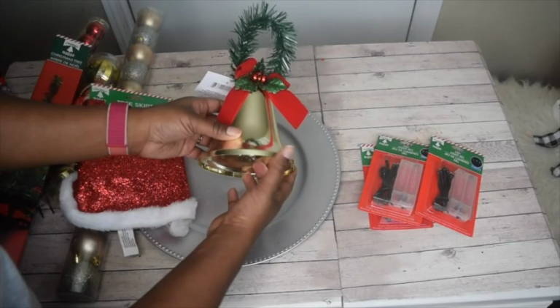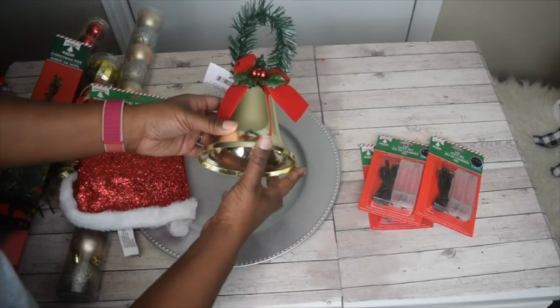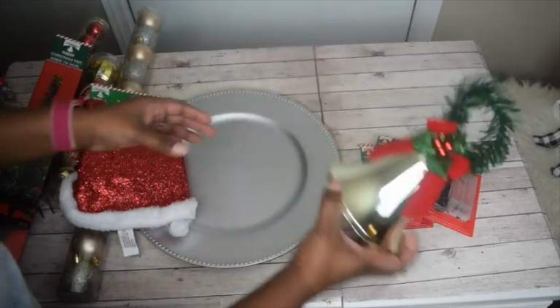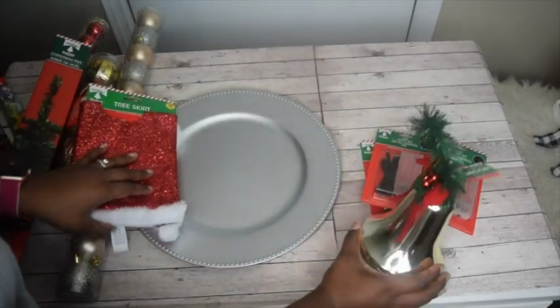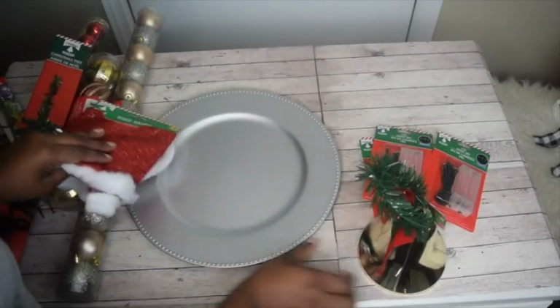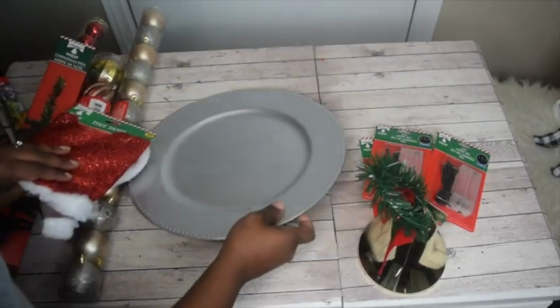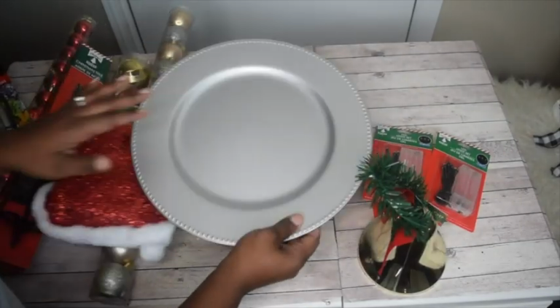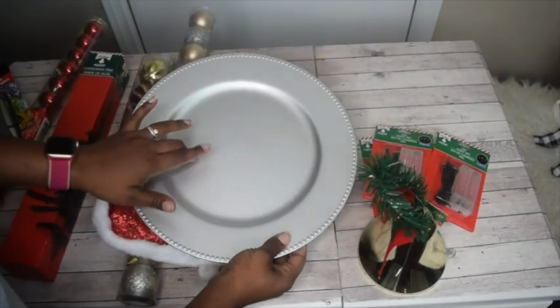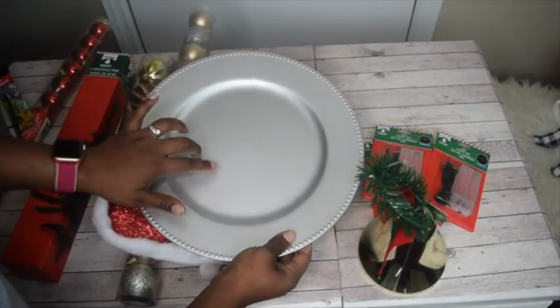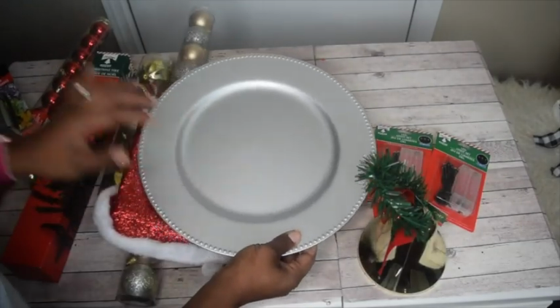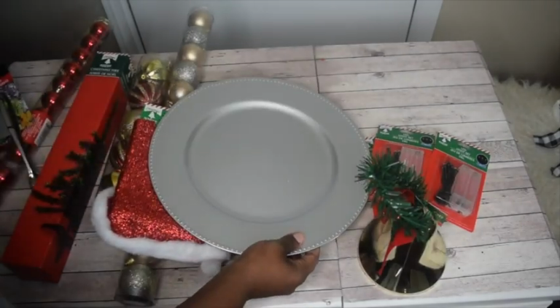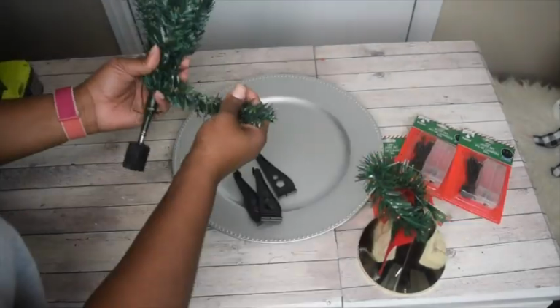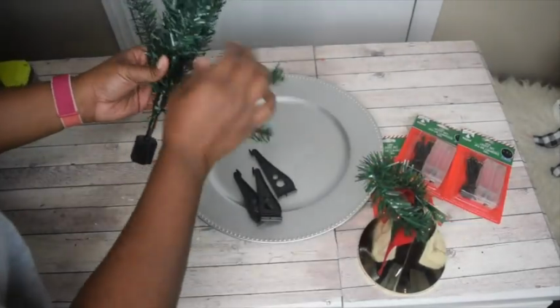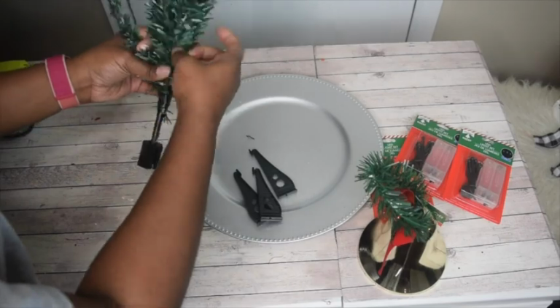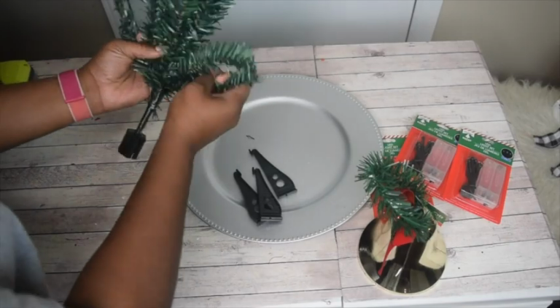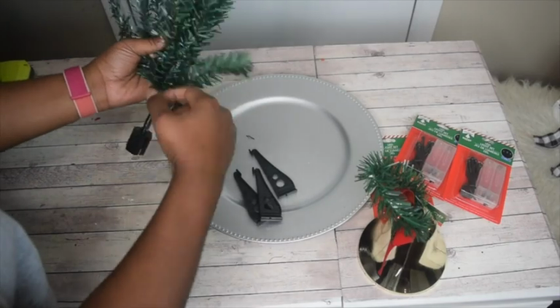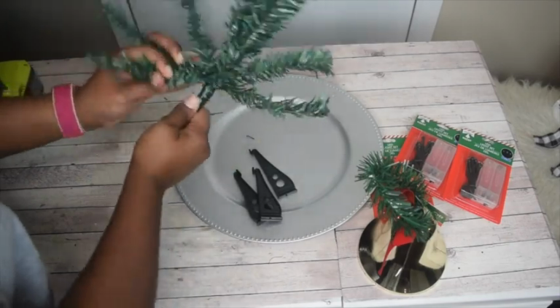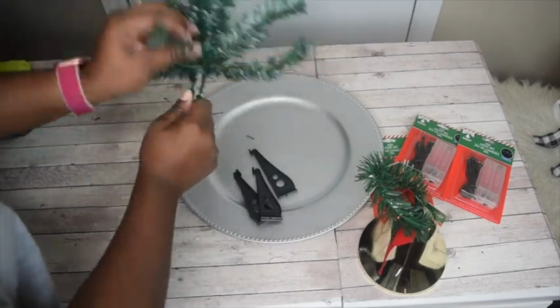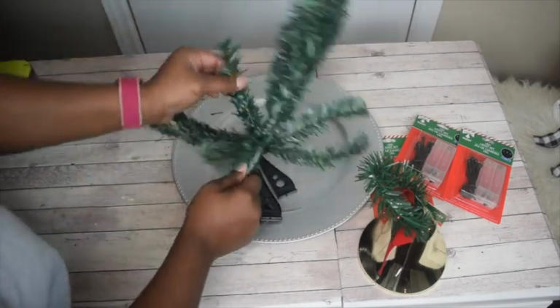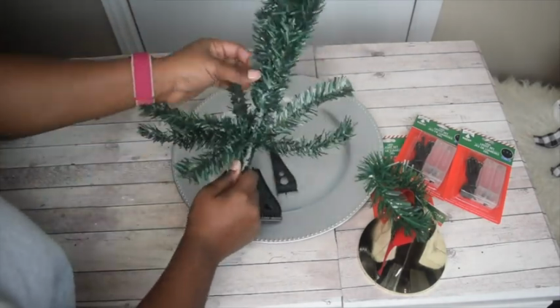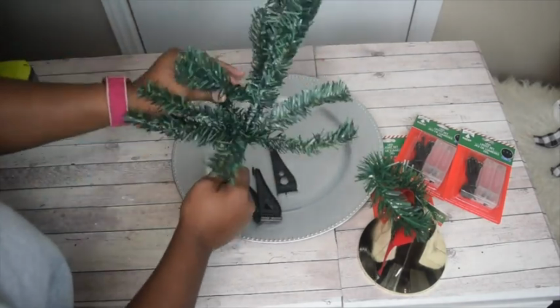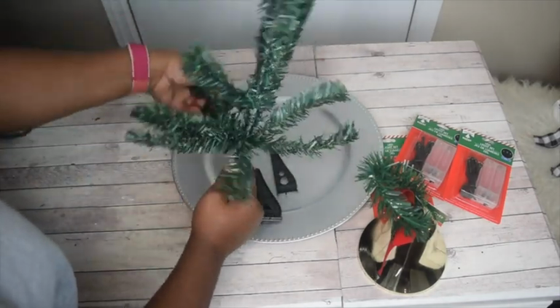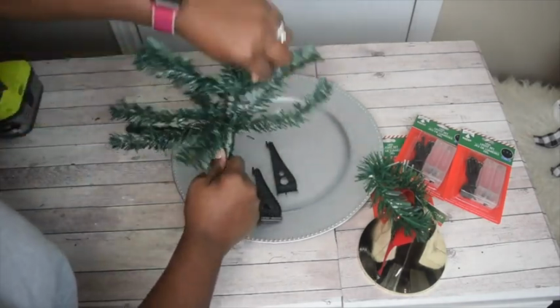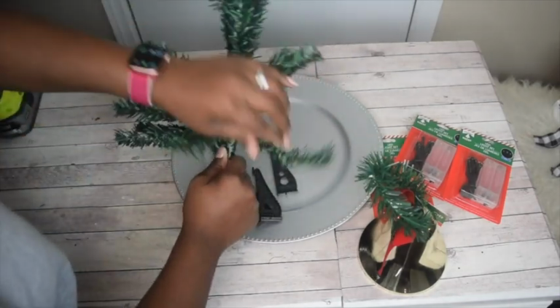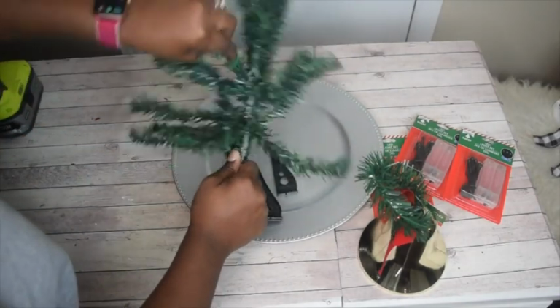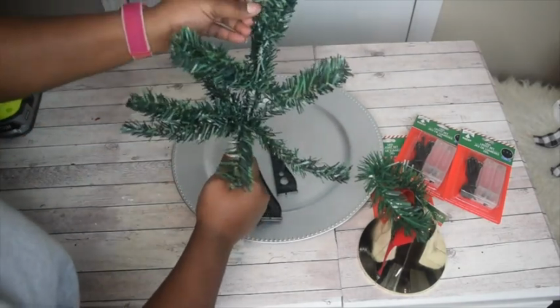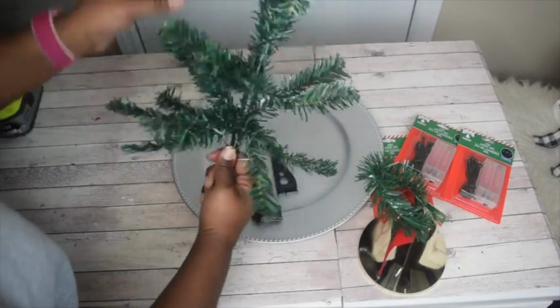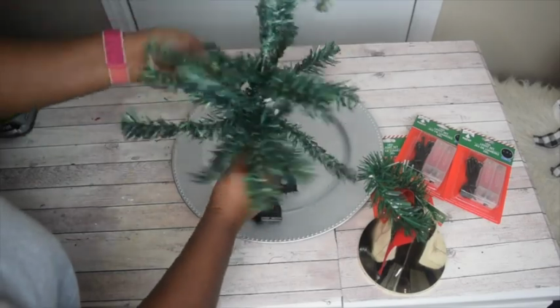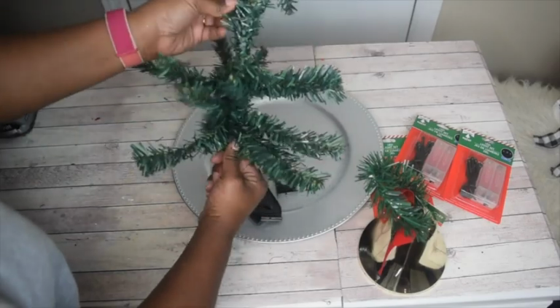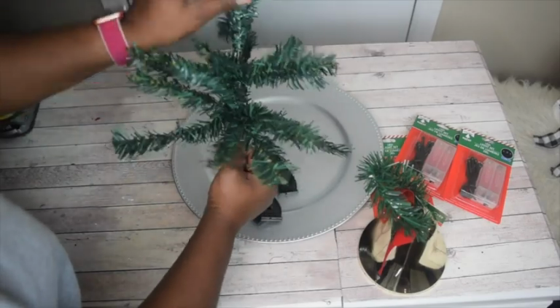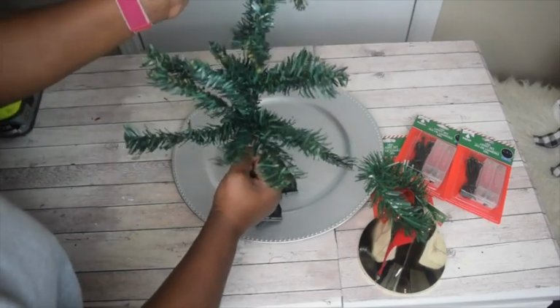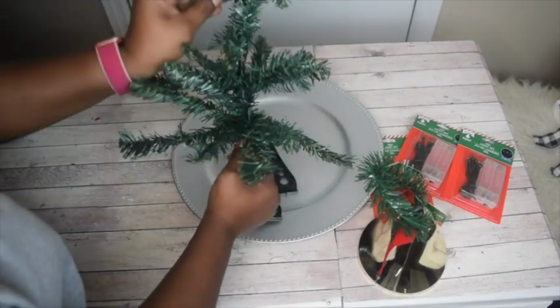Or a bucket or something to hold the fork, and a charger or plate. So just fluff out the tree as much as you can — it is pretty thin but it's definitely workable. You'll want to pull out the branches and fluff them out.